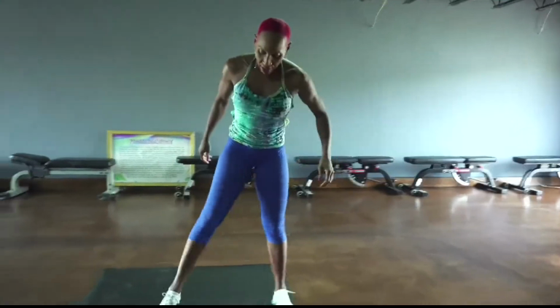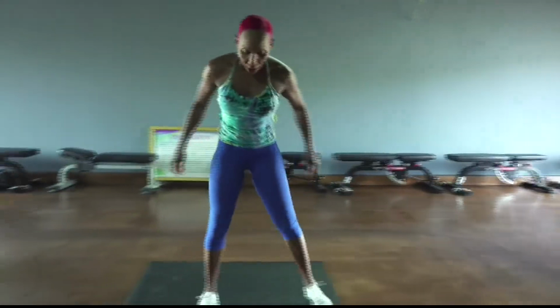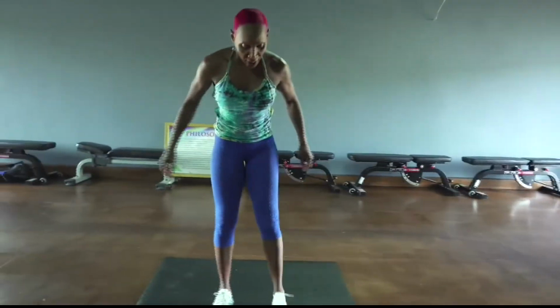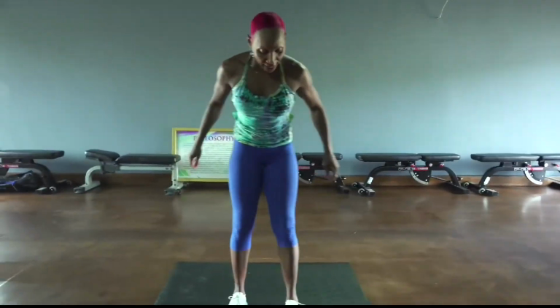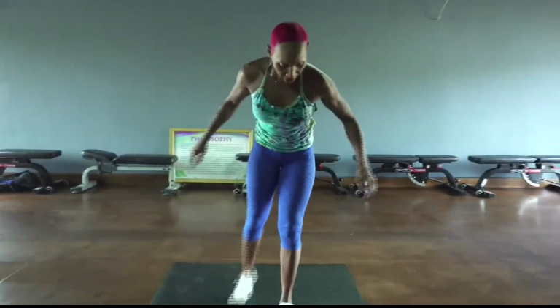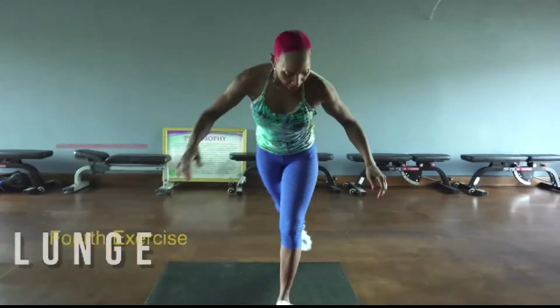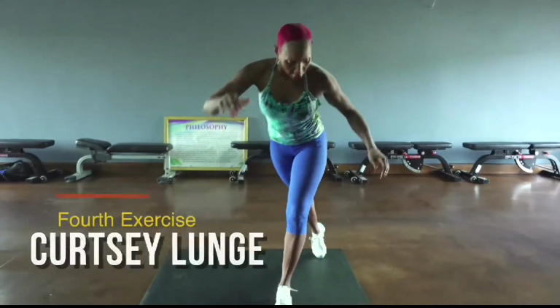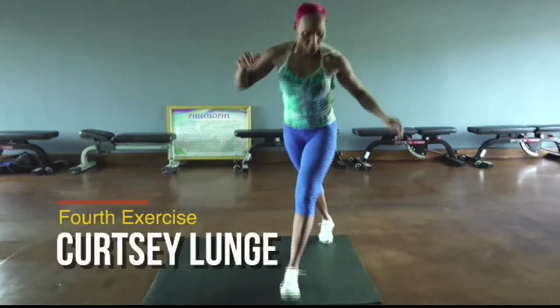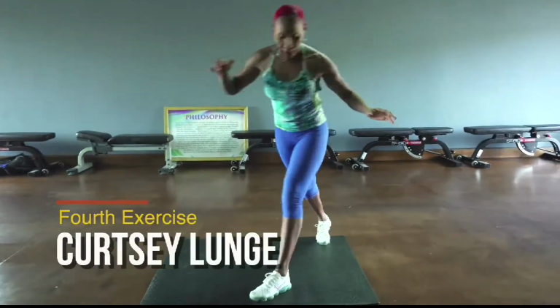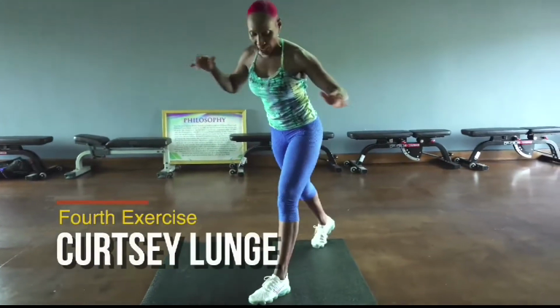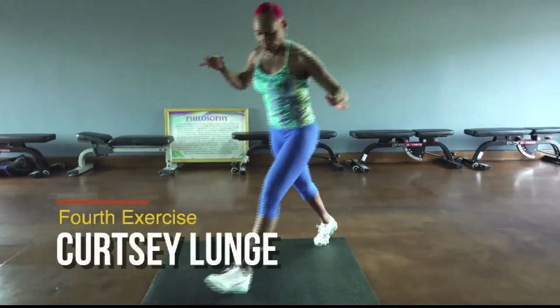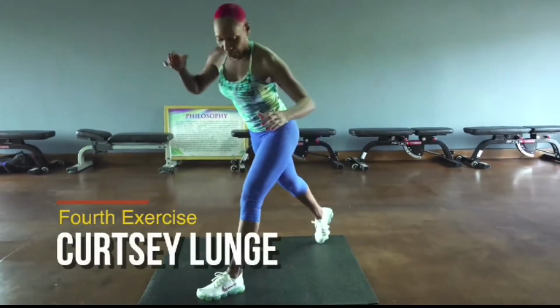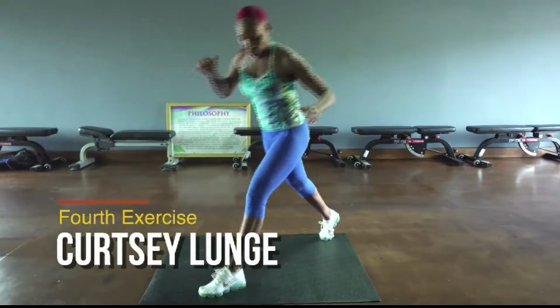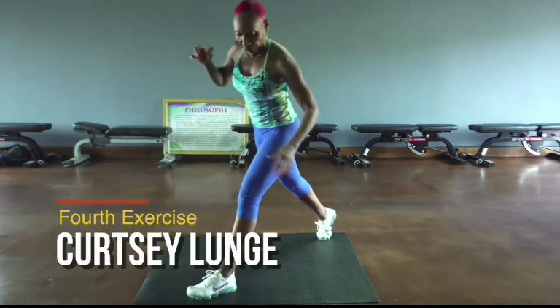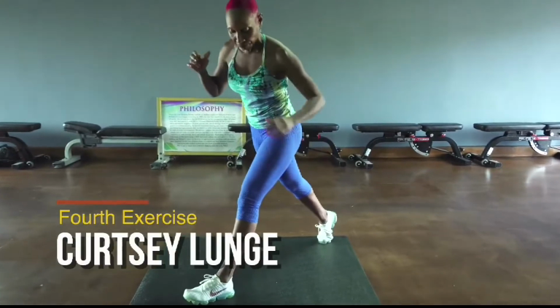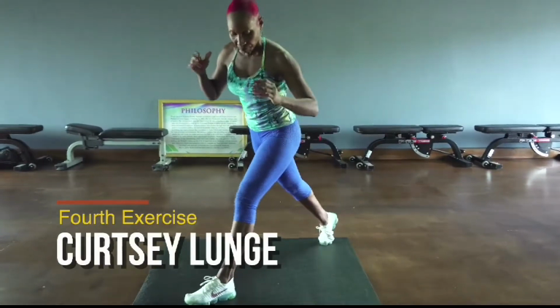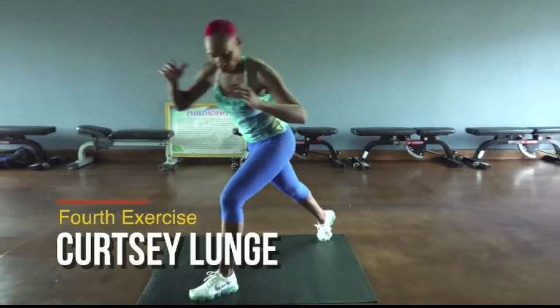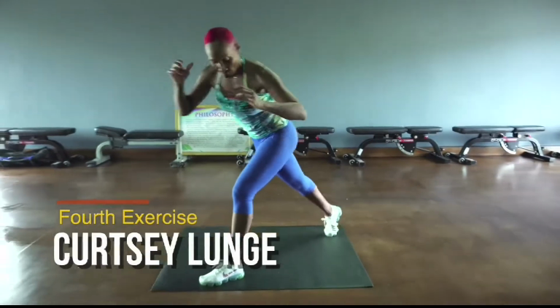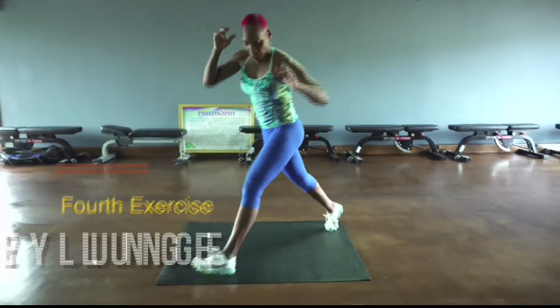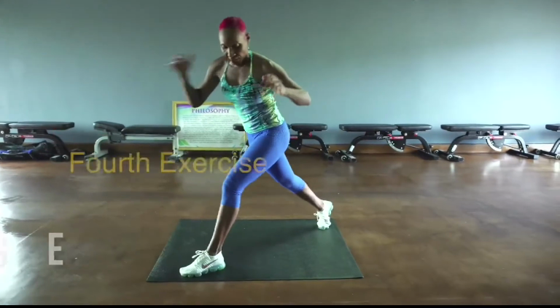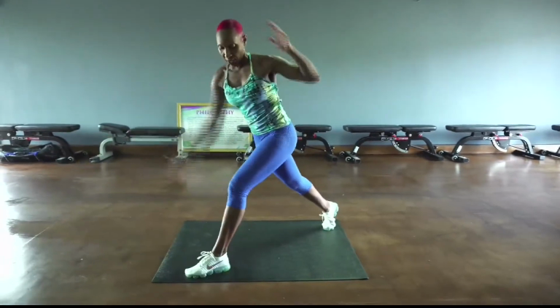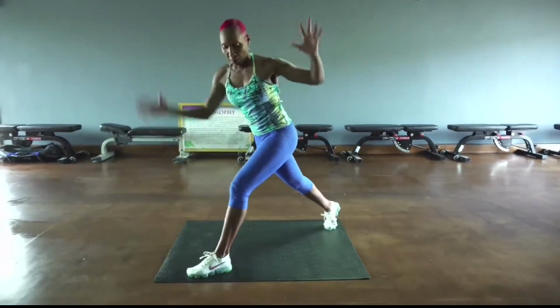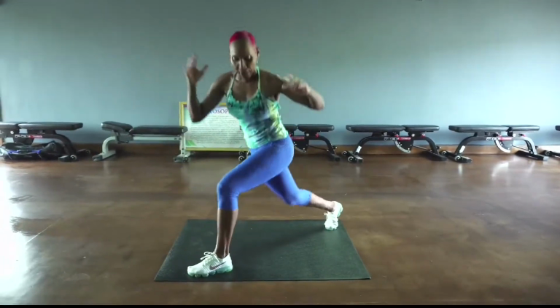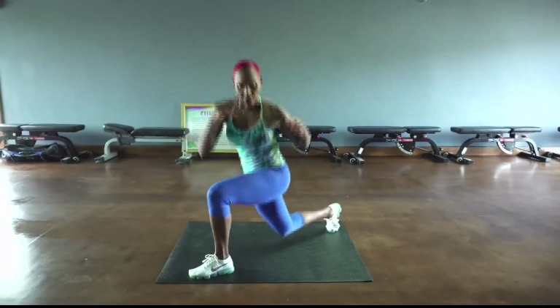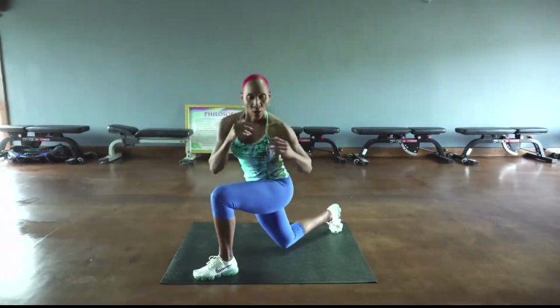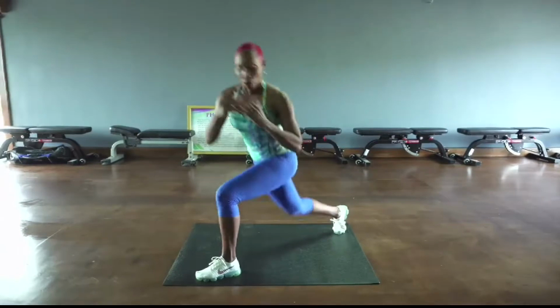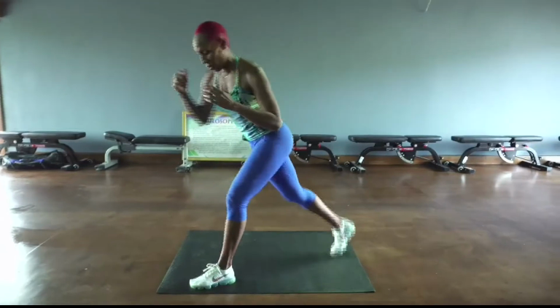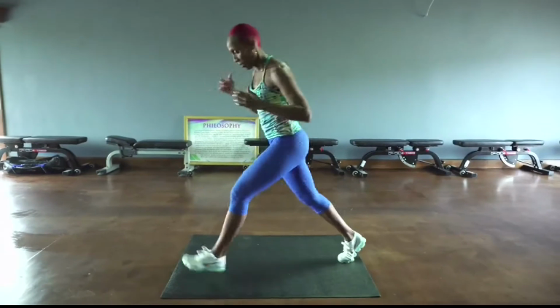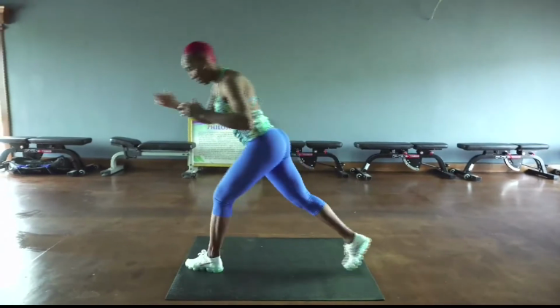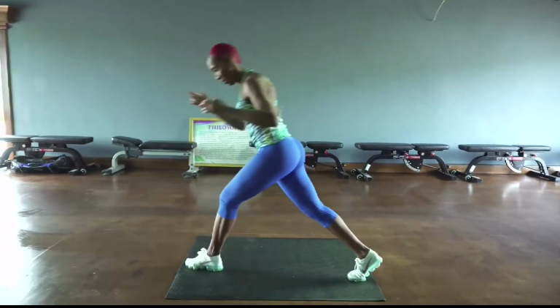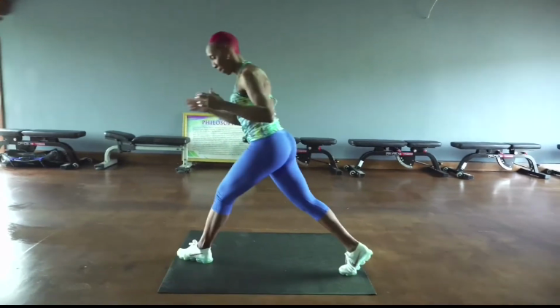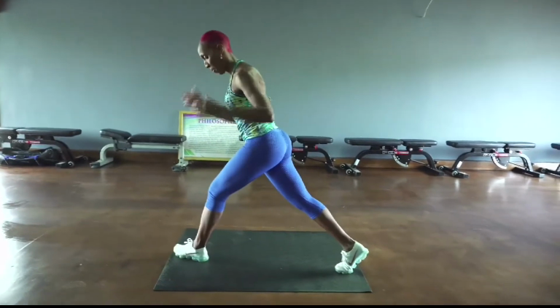Now we're going to take it into a curtsy lunge. Together.